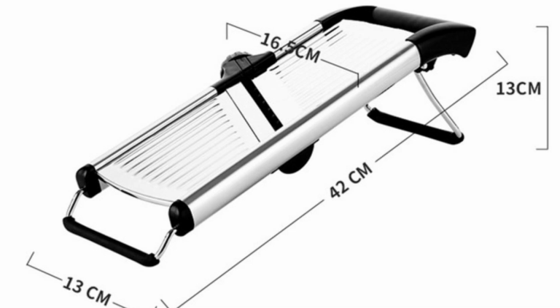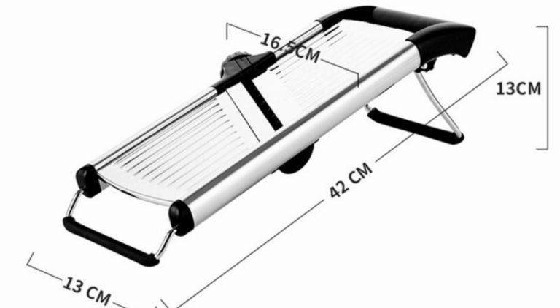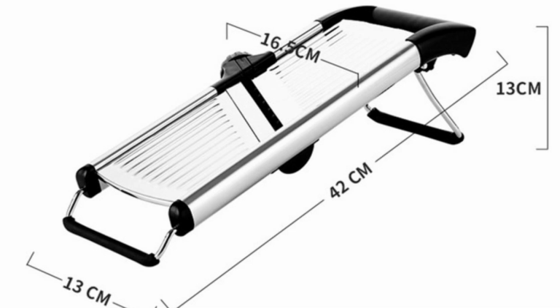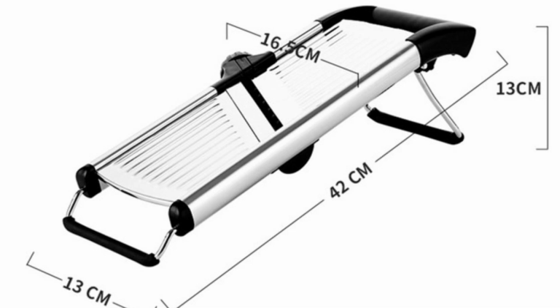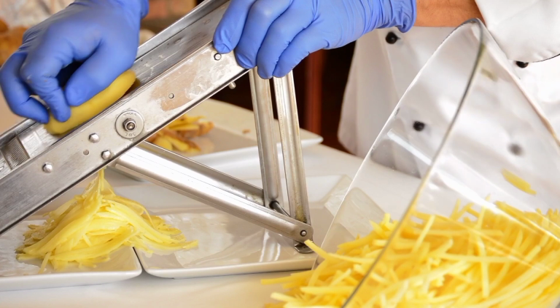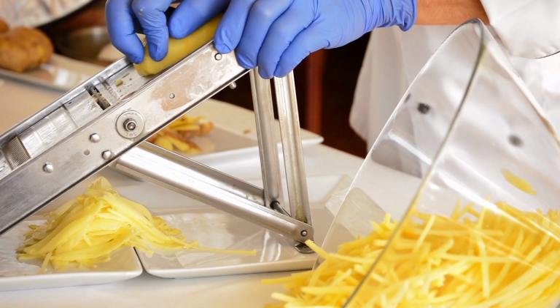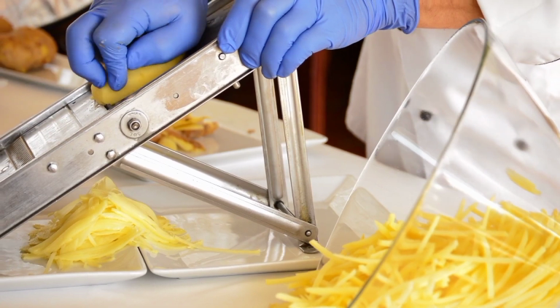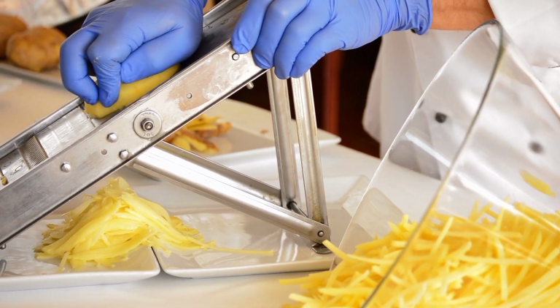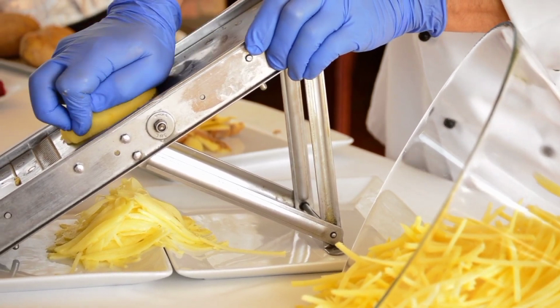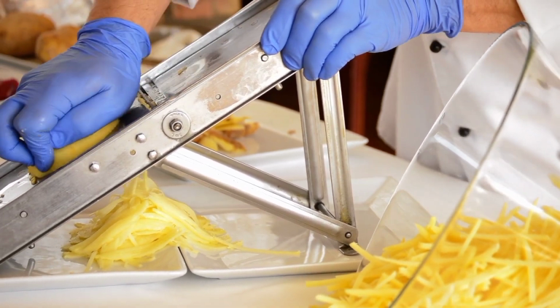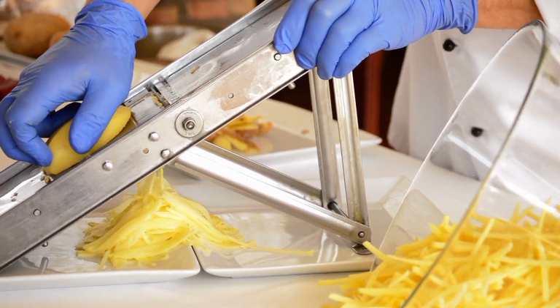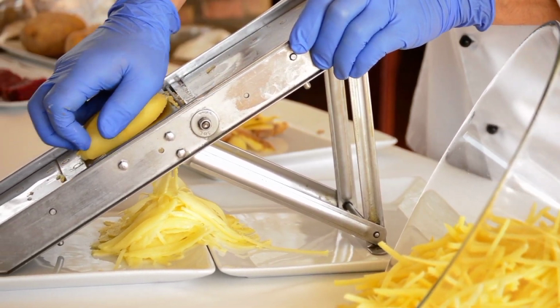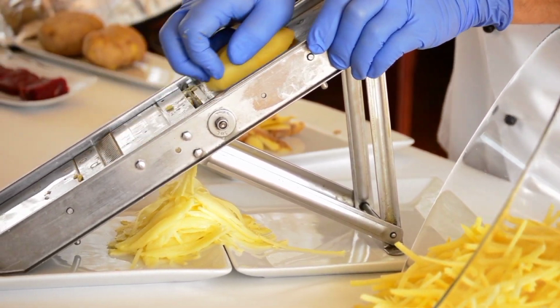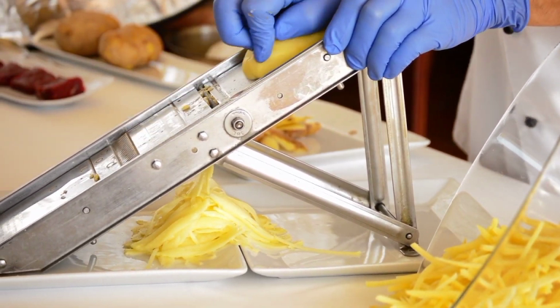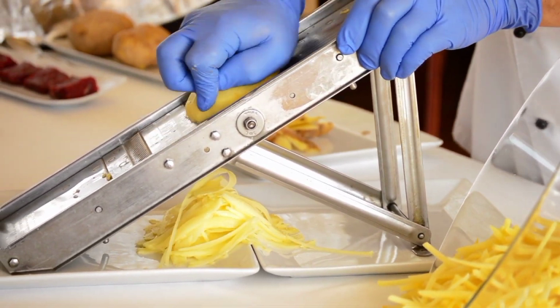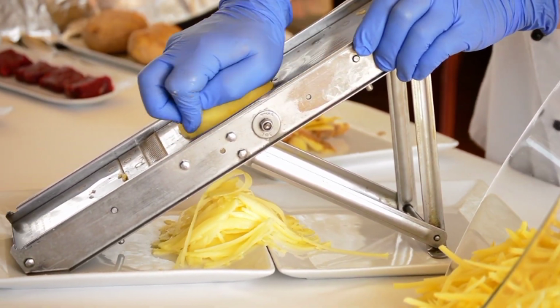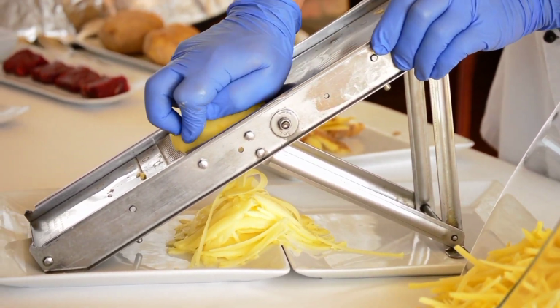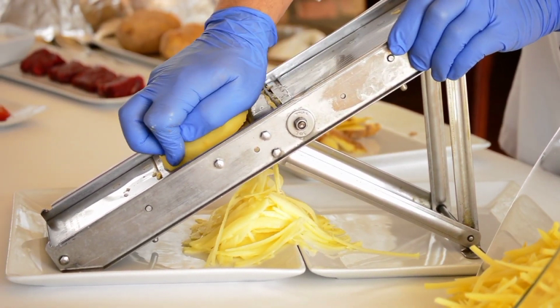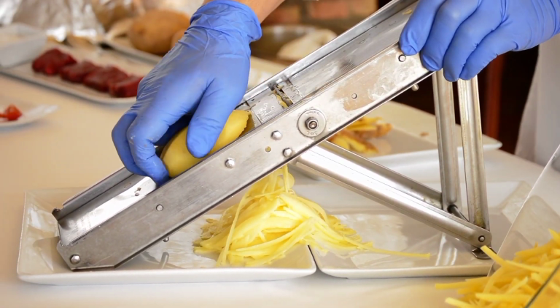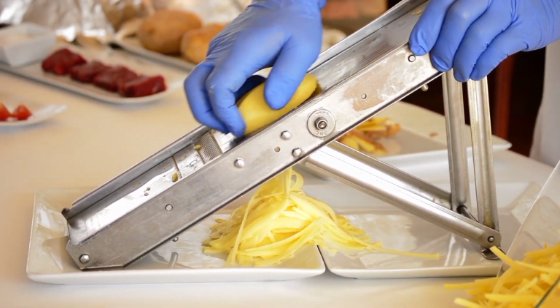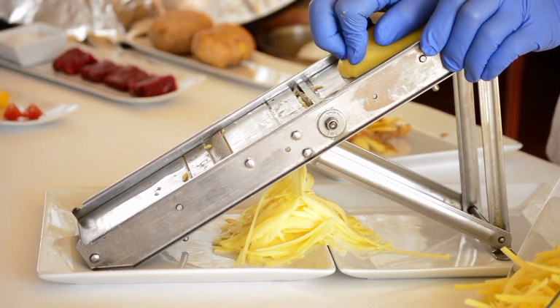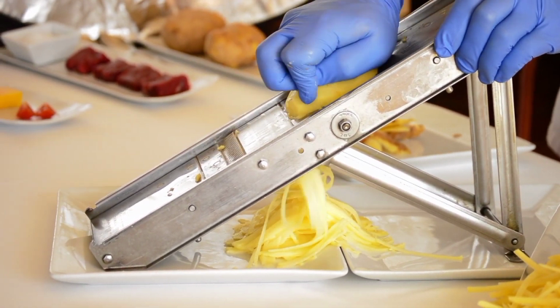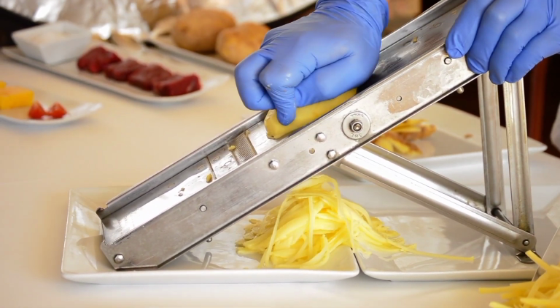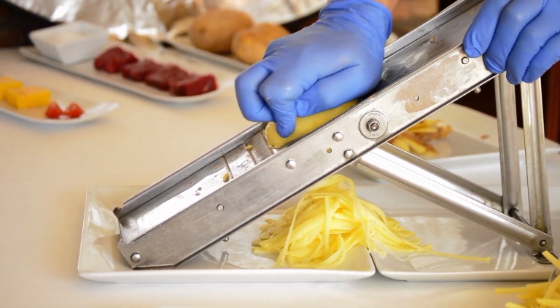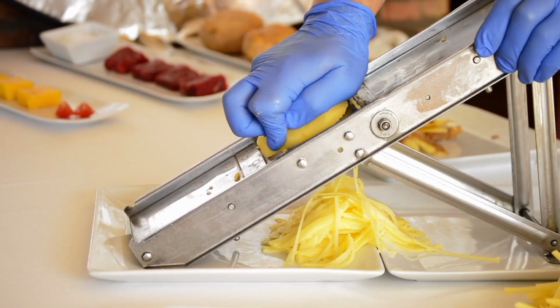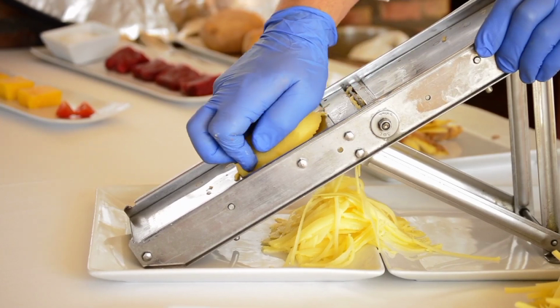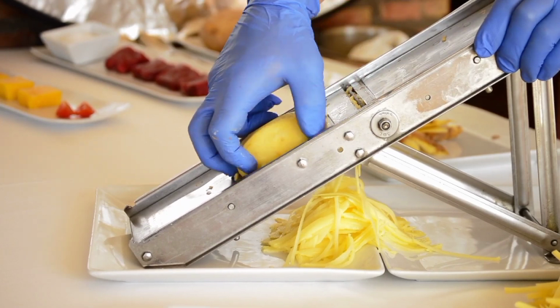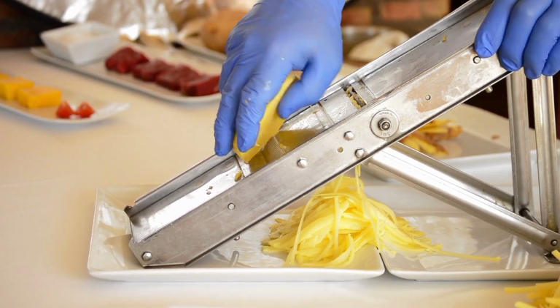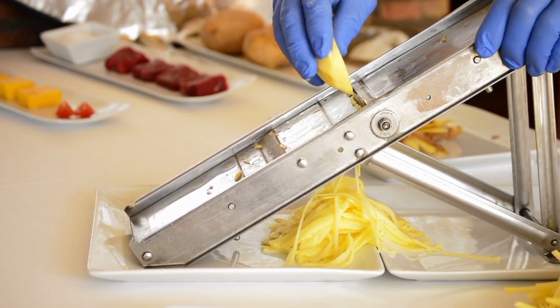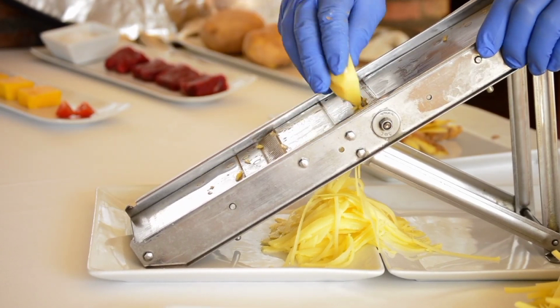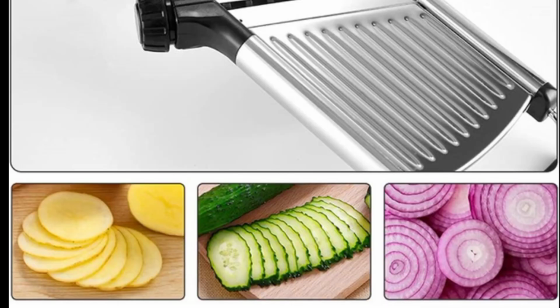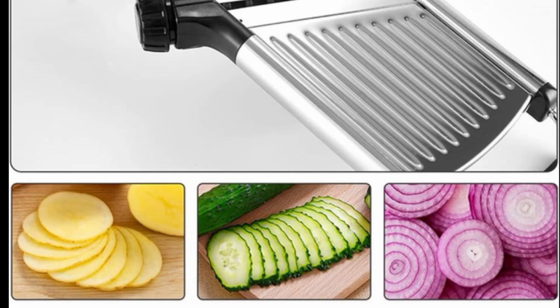Plus, the best part: this slicer is factory direct, meaning it's high quality and they always have stock. They ship within 12 hours, and you get a tracking number in 24 hours.